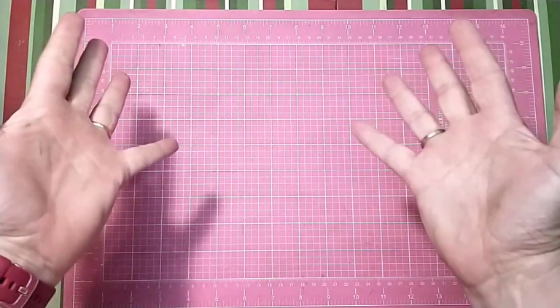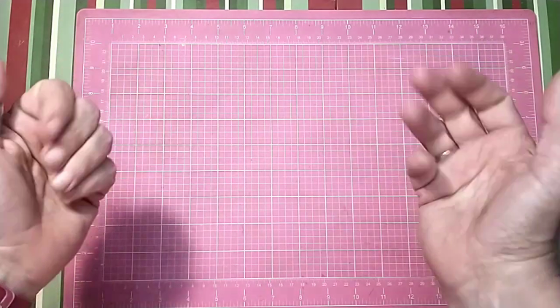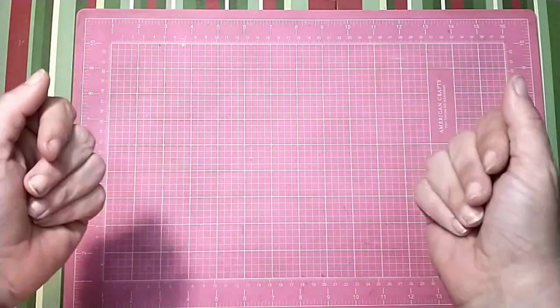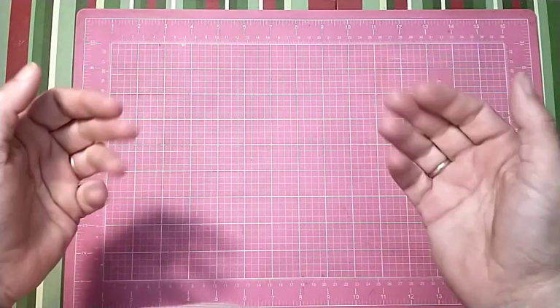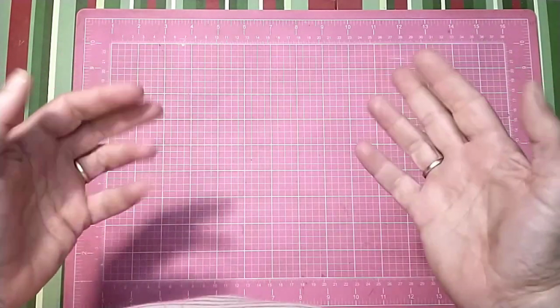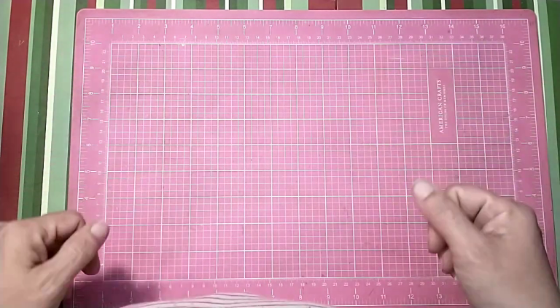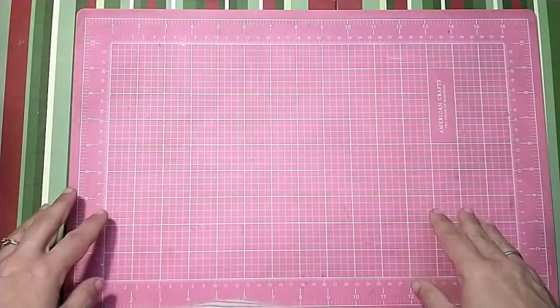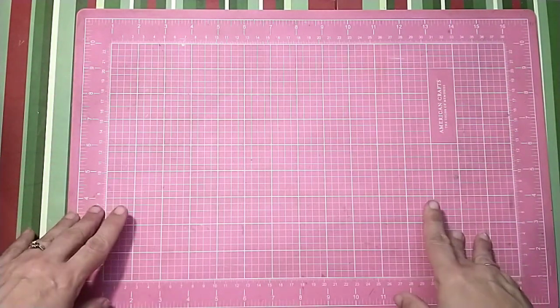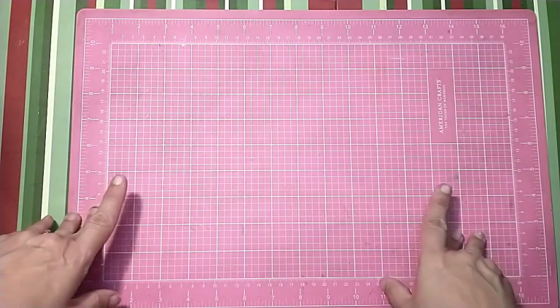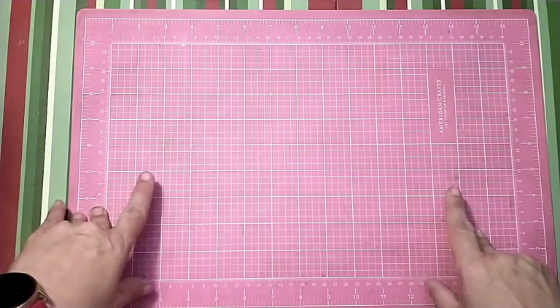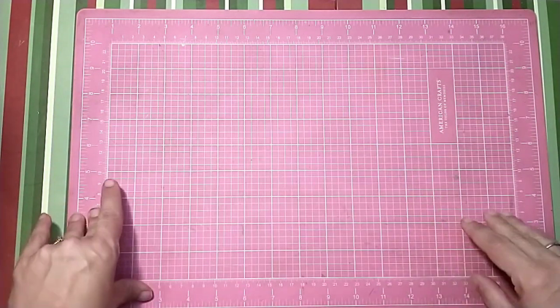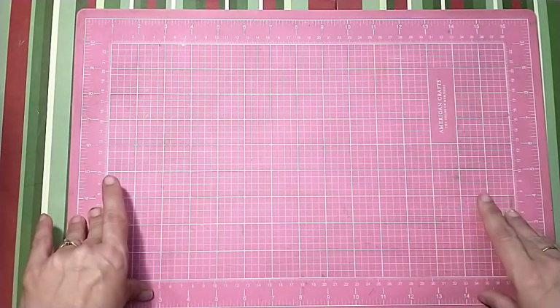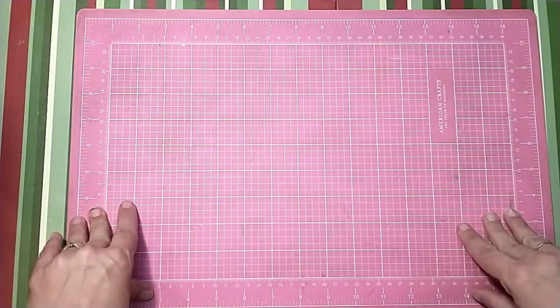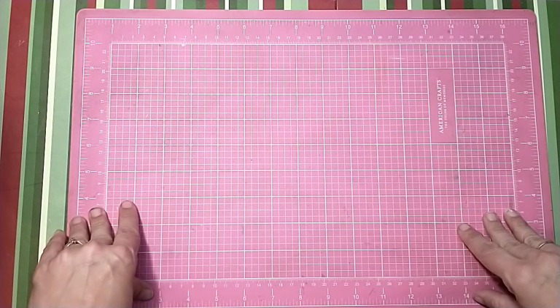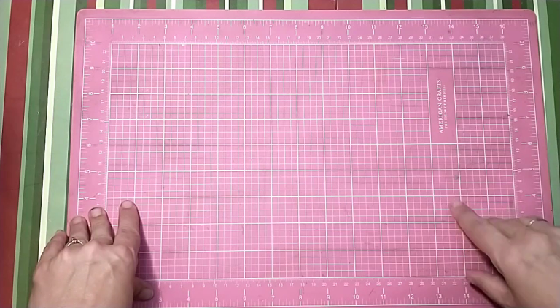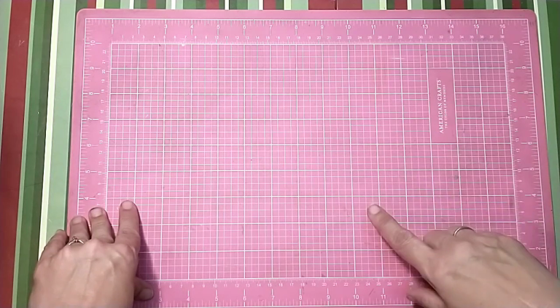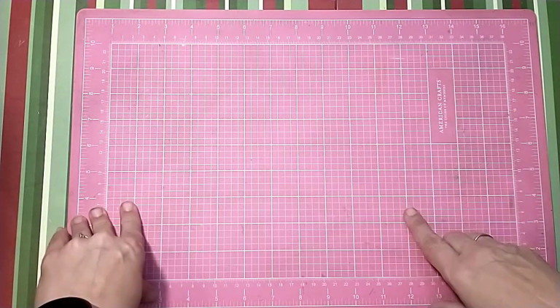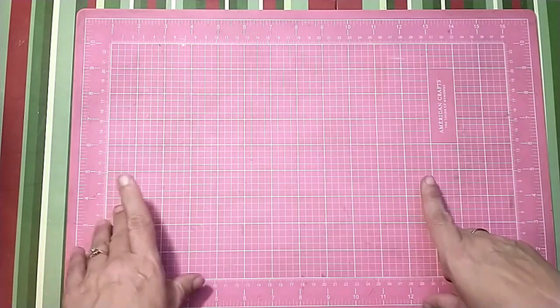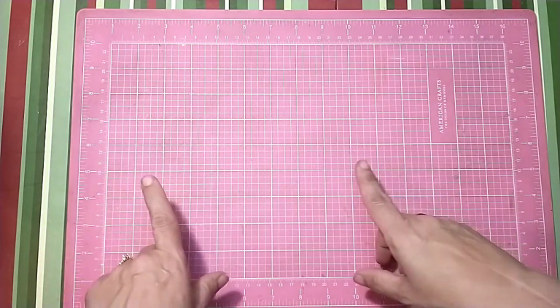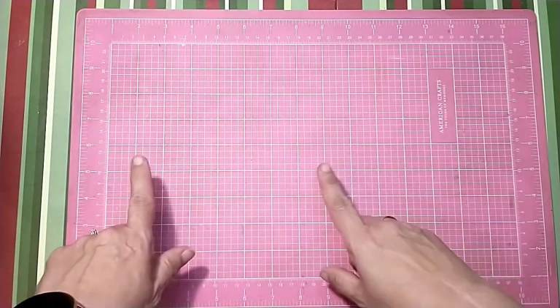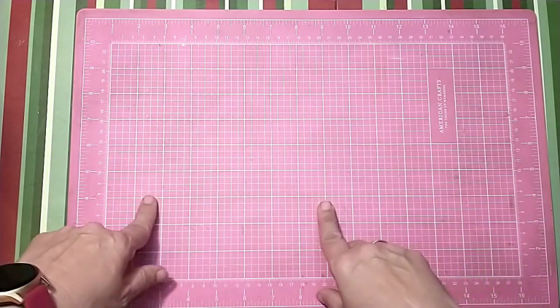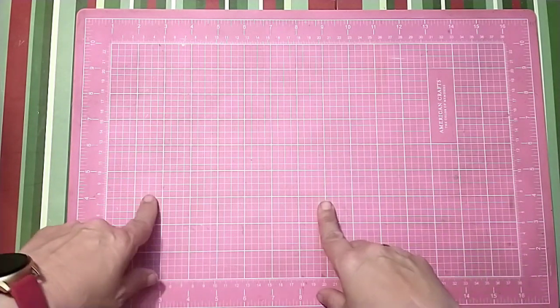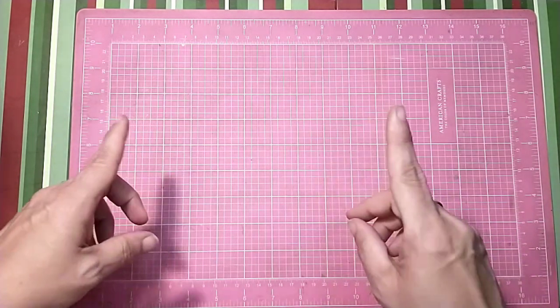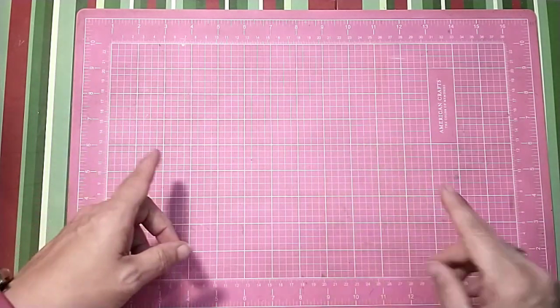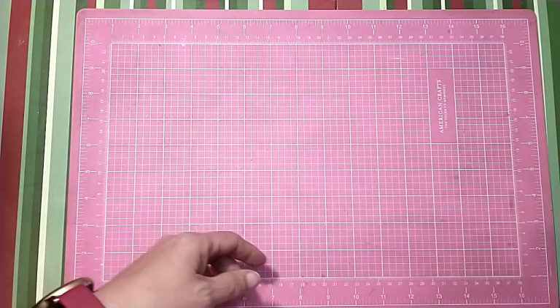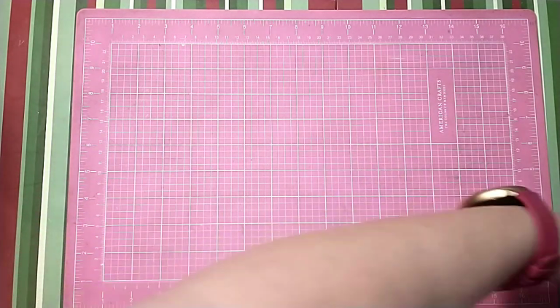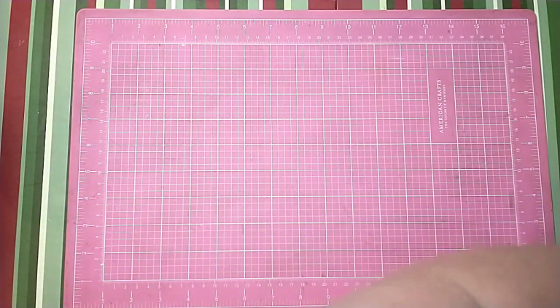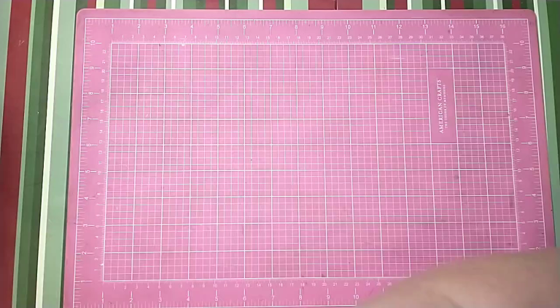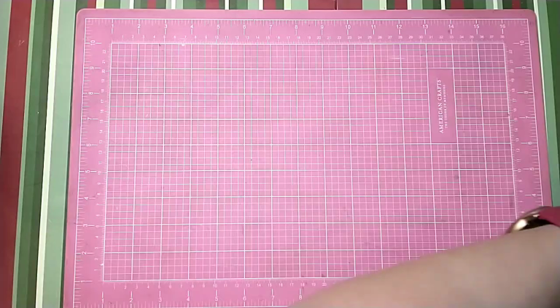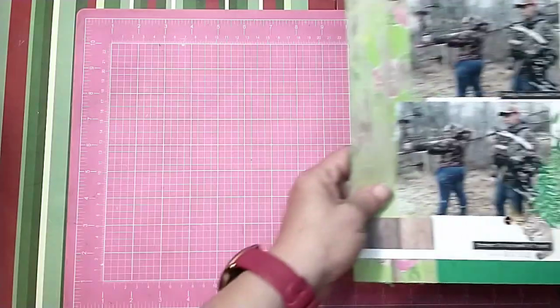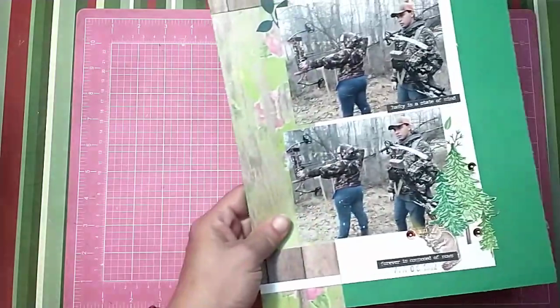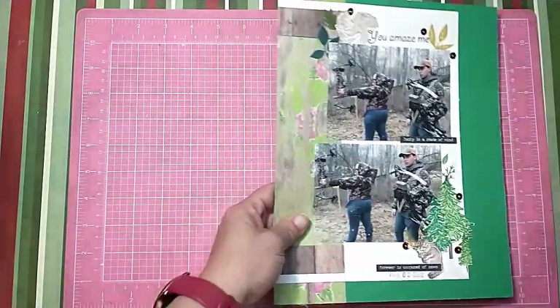Hi all! Jessie B Scrapbook came back with a layout share for the month of May. I'm going to do this video with a voiceover because my house is very loud right this second.